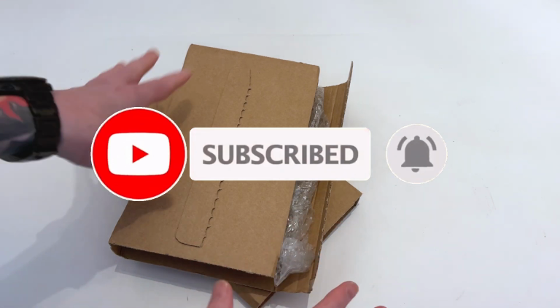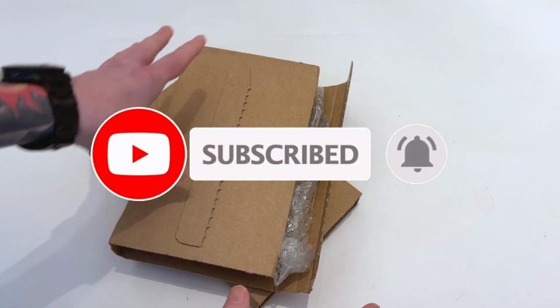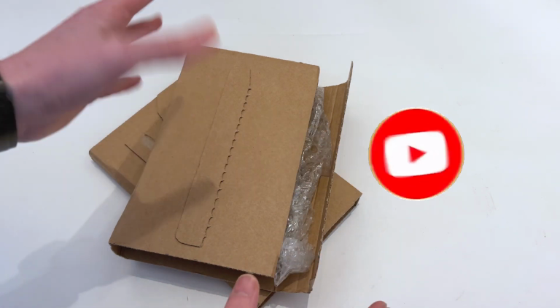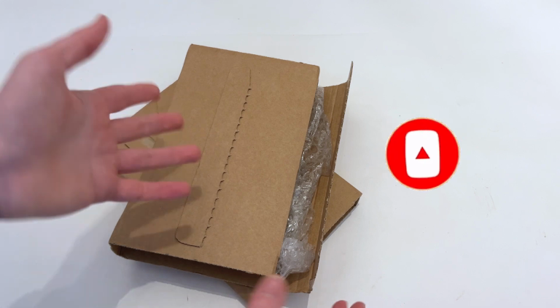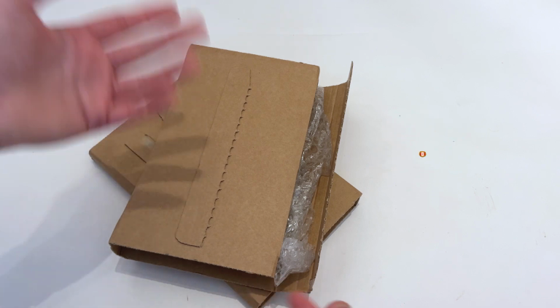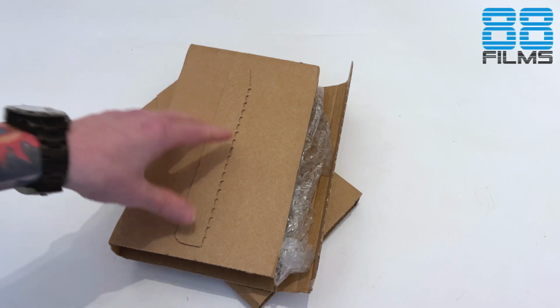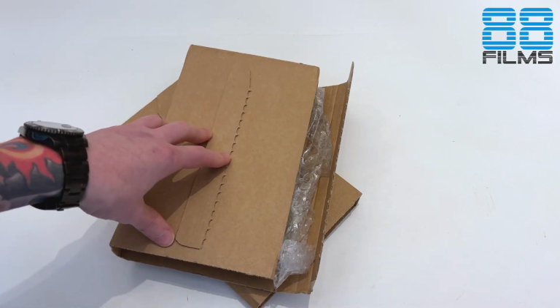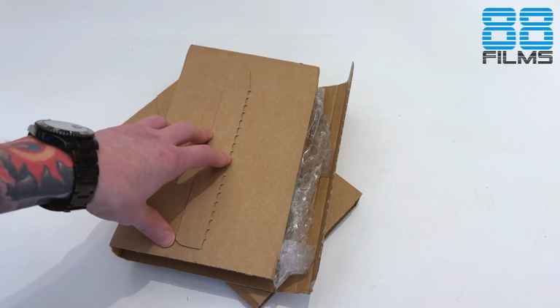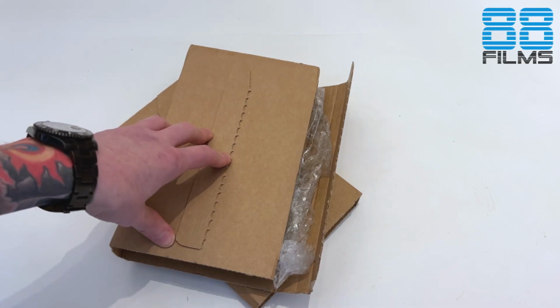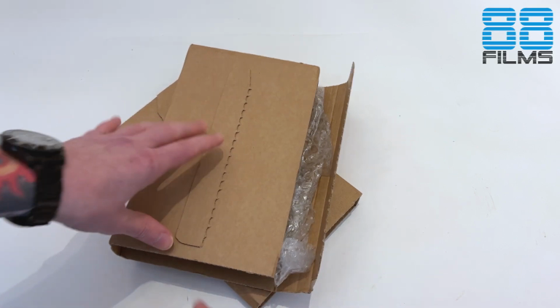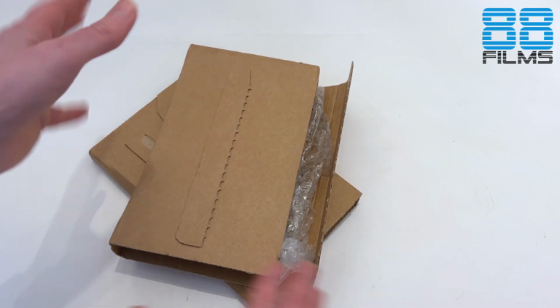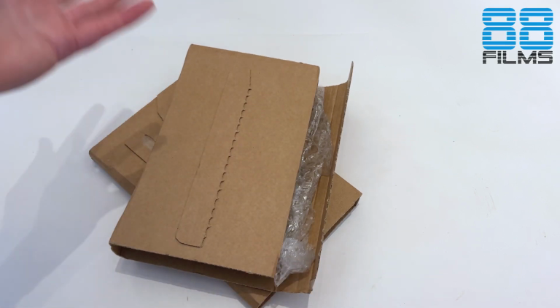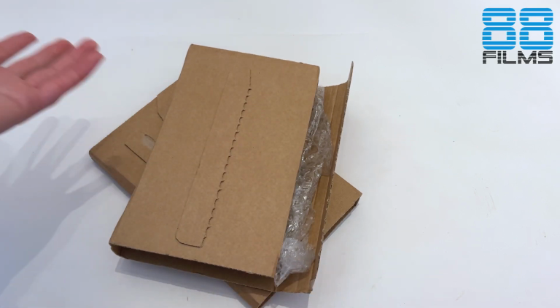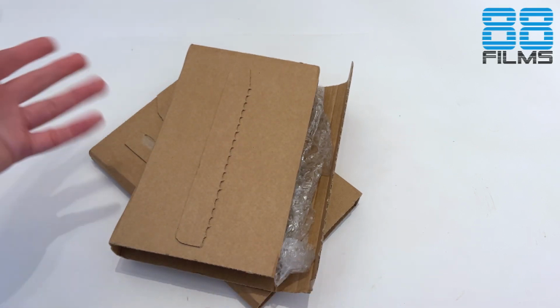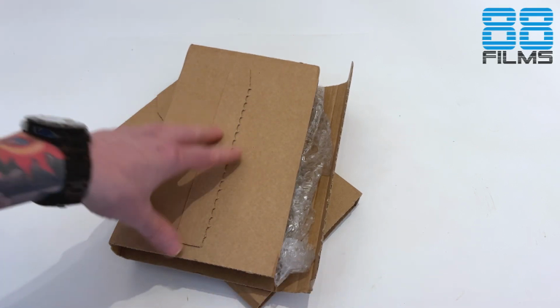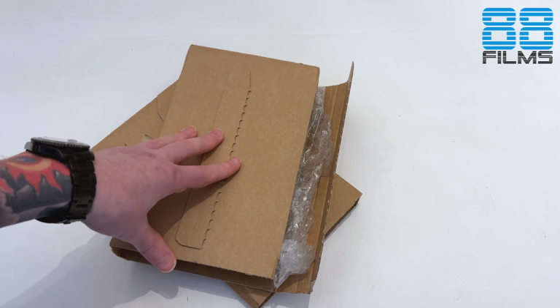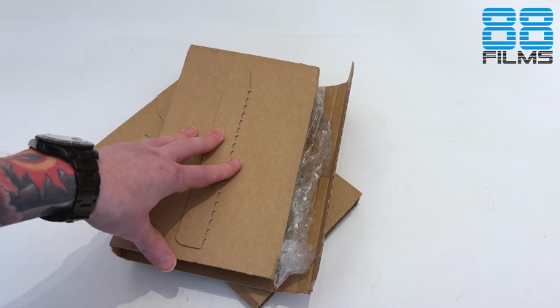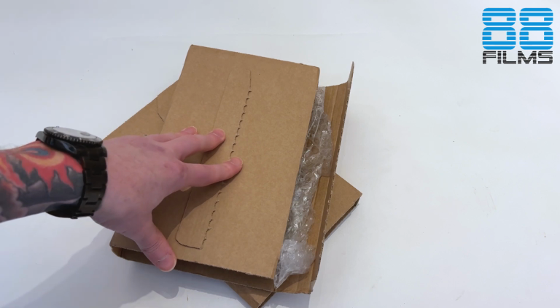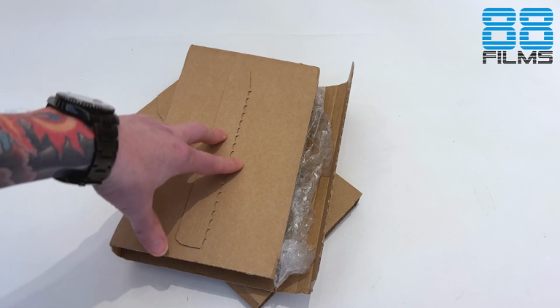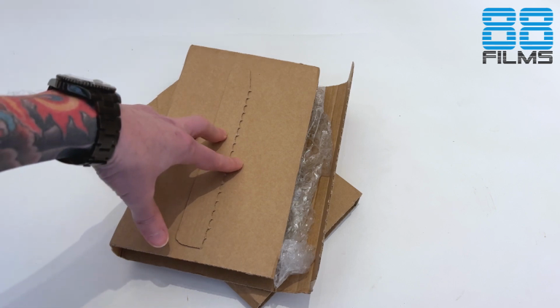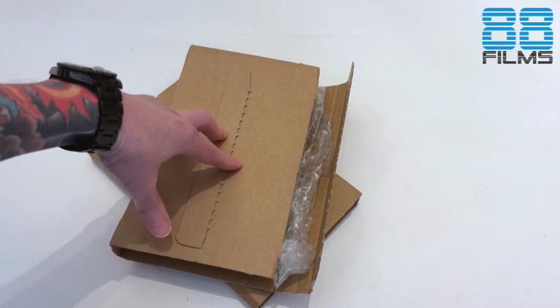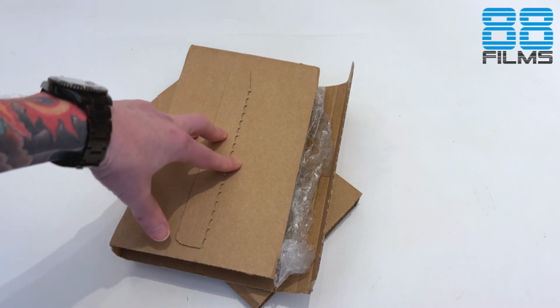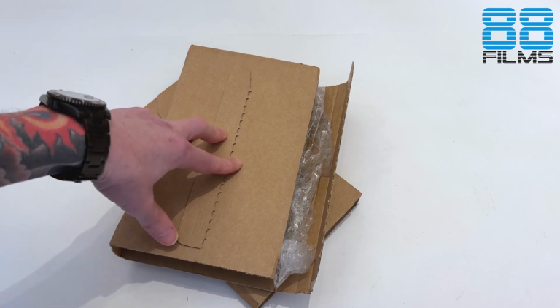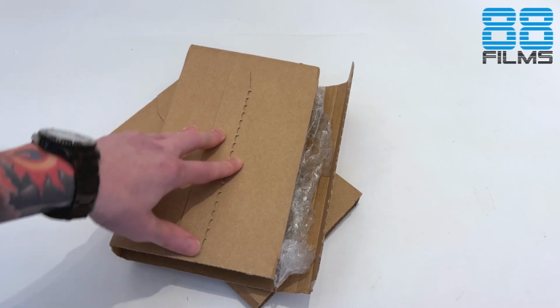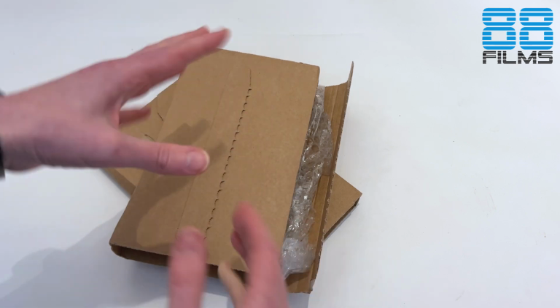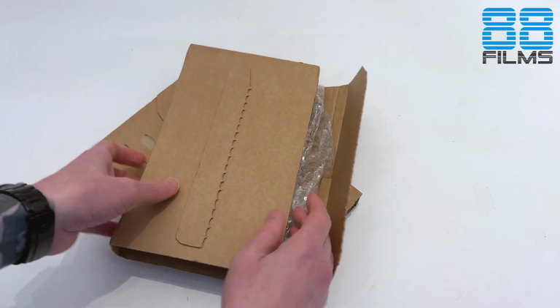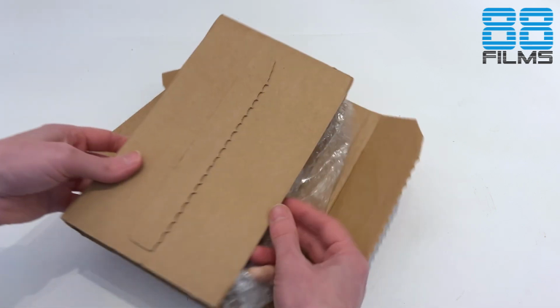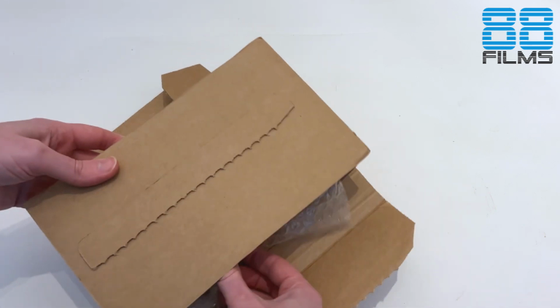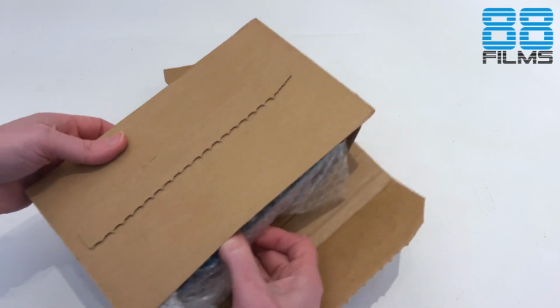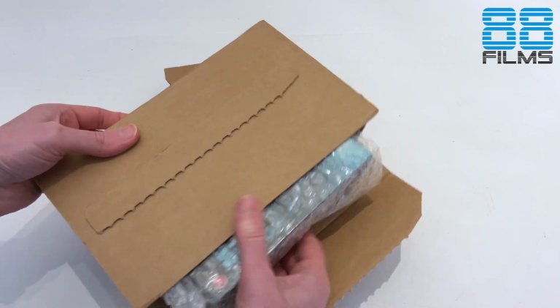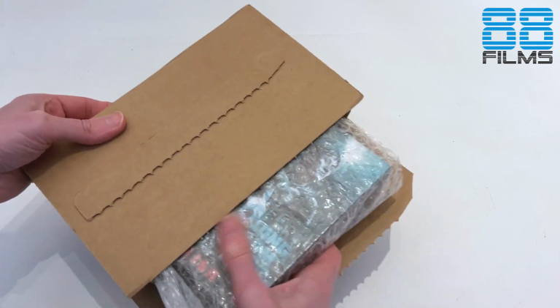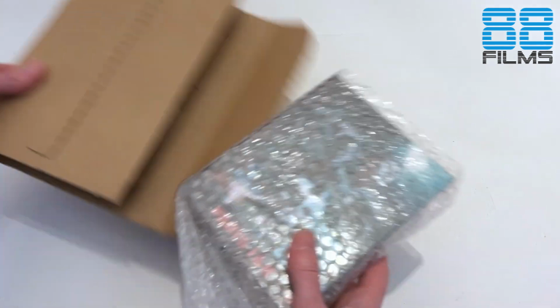Two packages just in from 88films, two of their big releases for this month. I'm going to split these into two different videos so you don't have to watch a long video if you're interested in one title, but I'll show you quickly what's inside the packages and you can decide and take it from there.